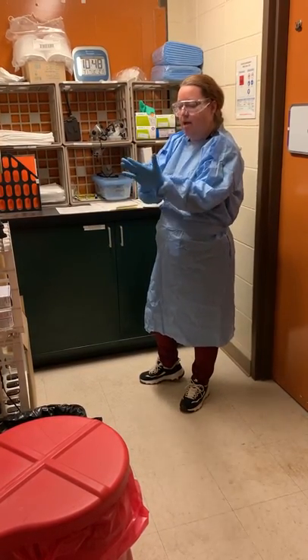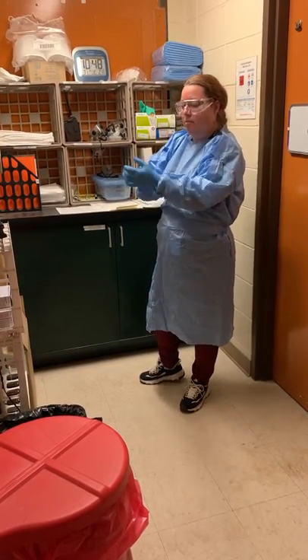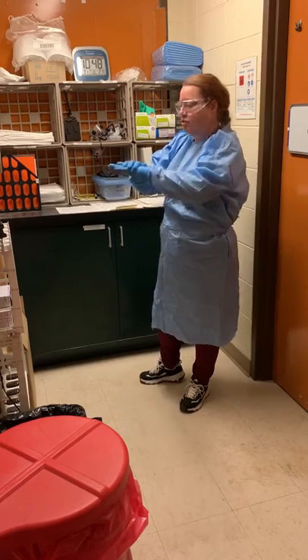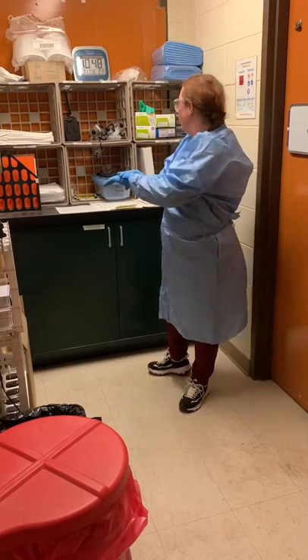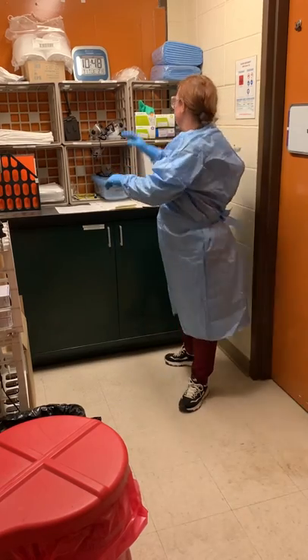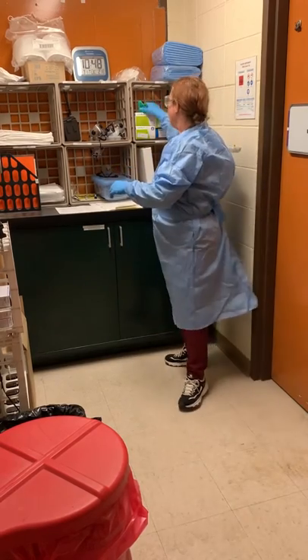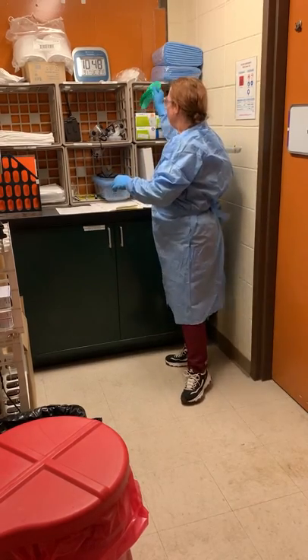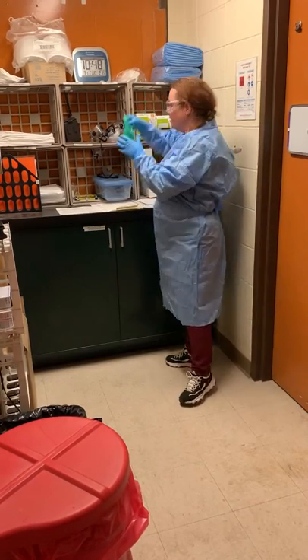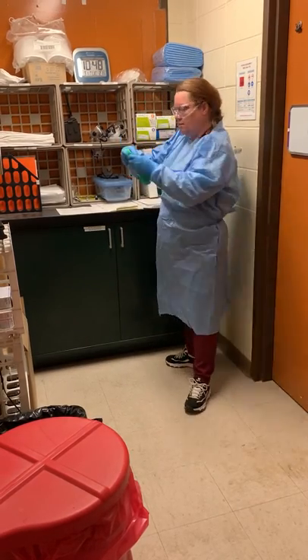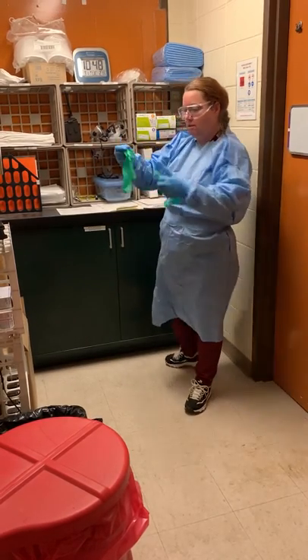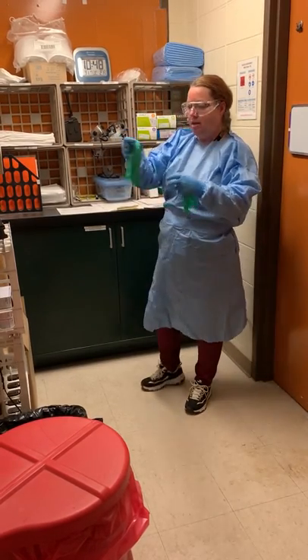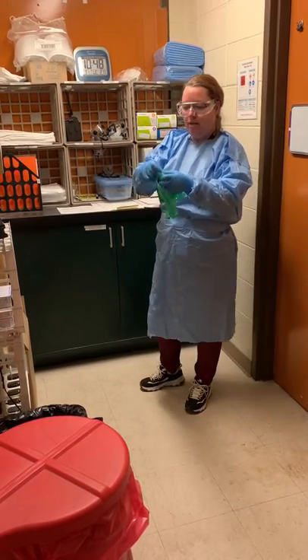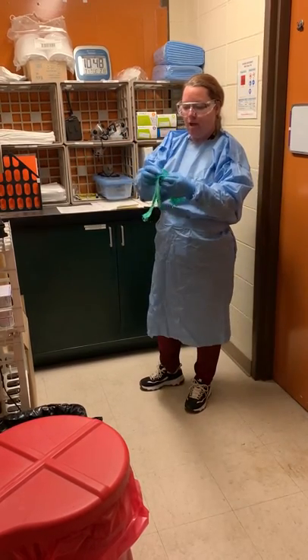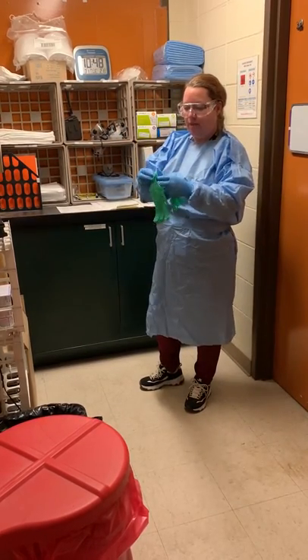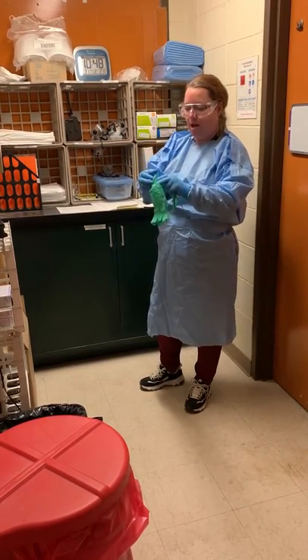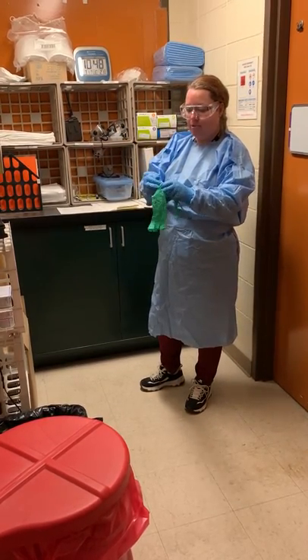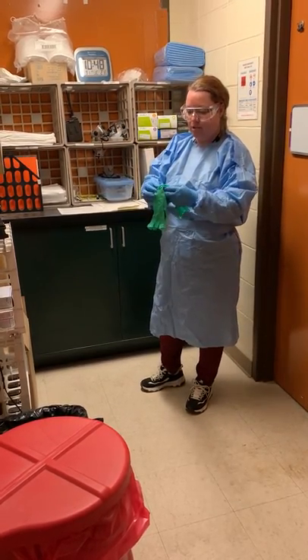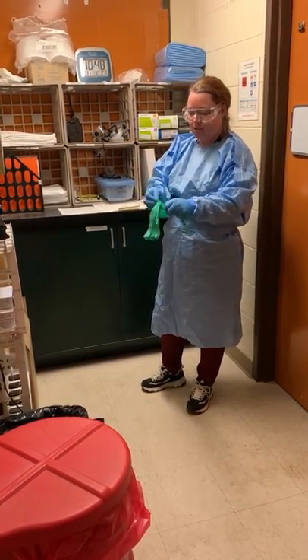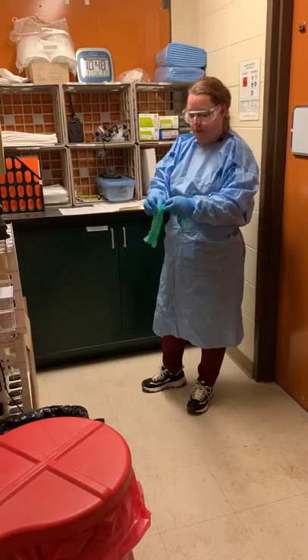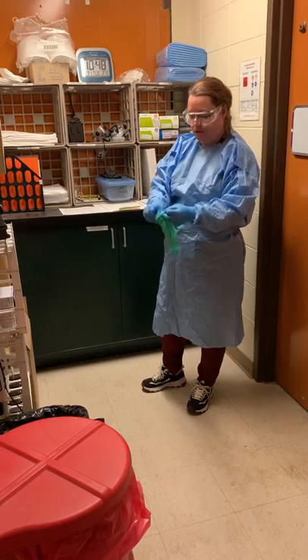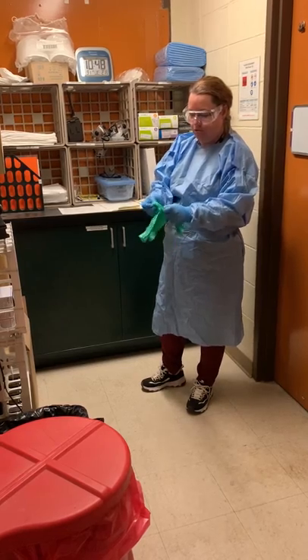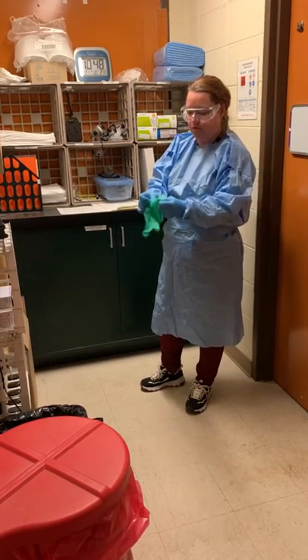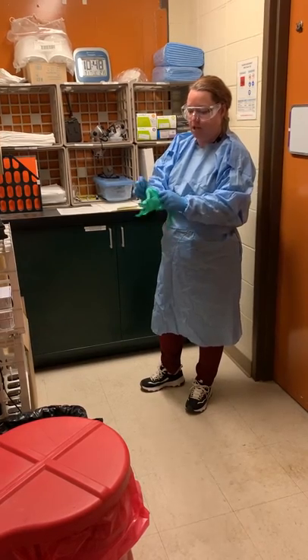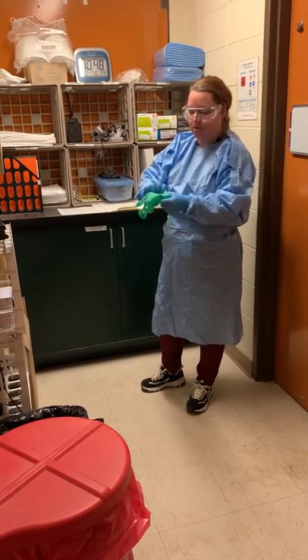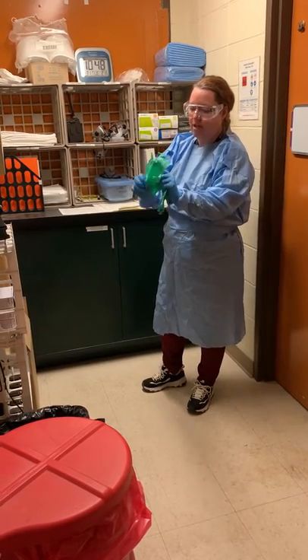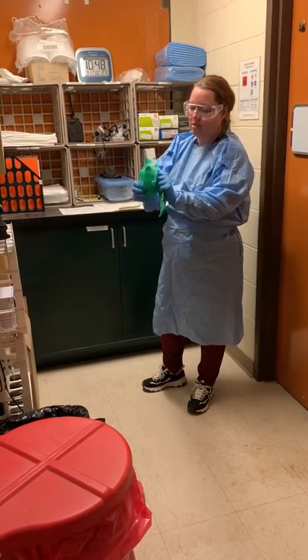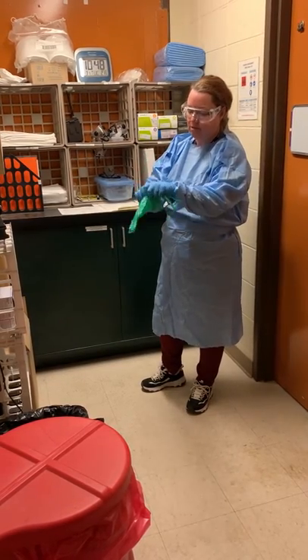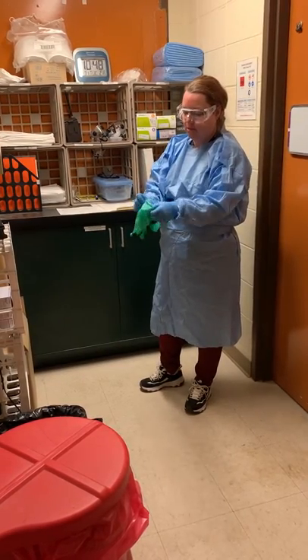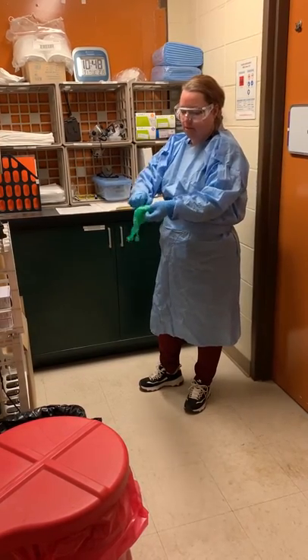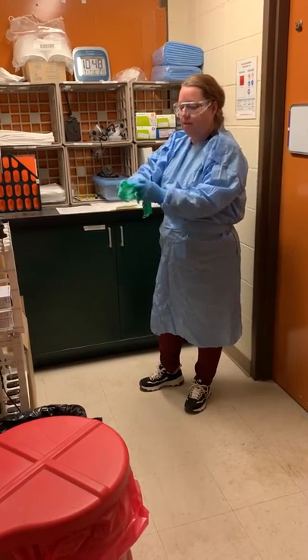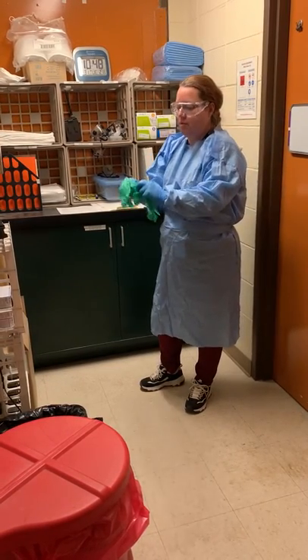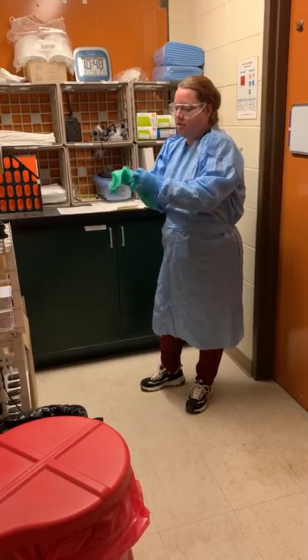I will be doing basic lab maintenance. If you have the opportunity to wear two different colors of gloves, it's always good.